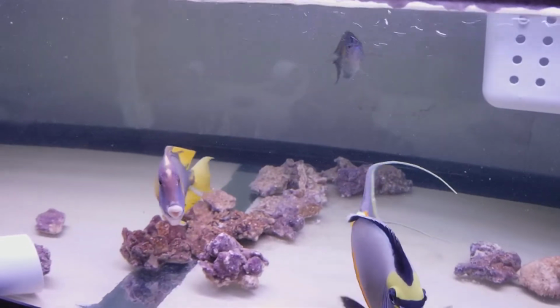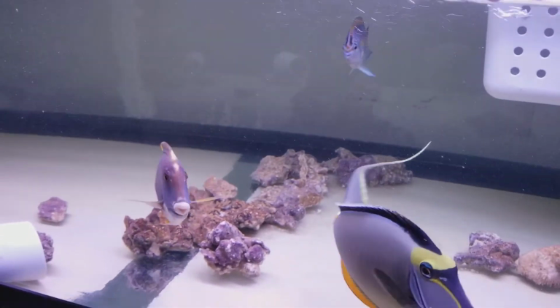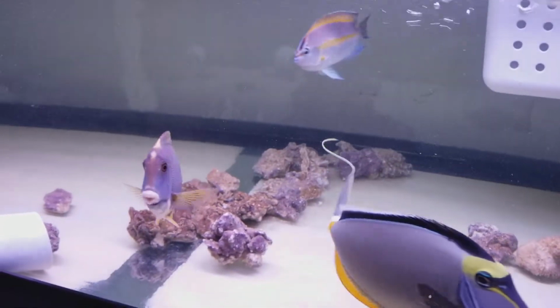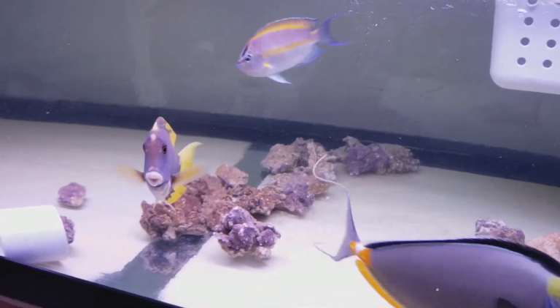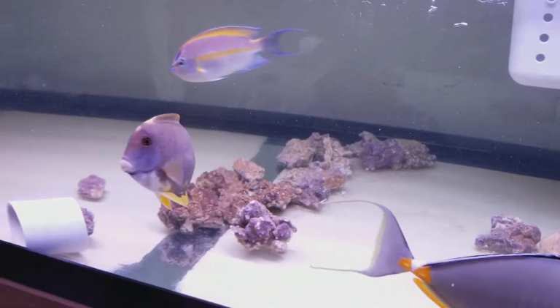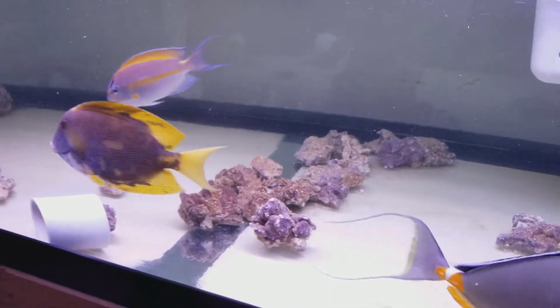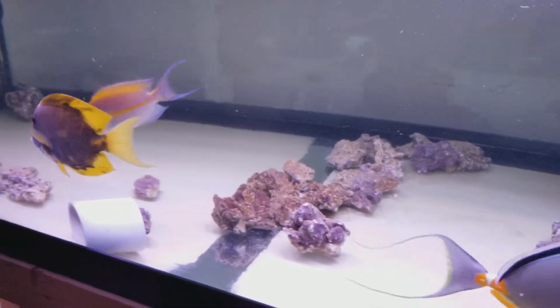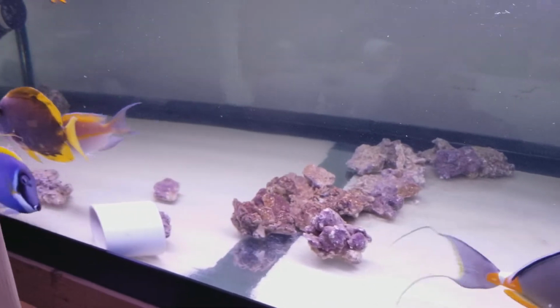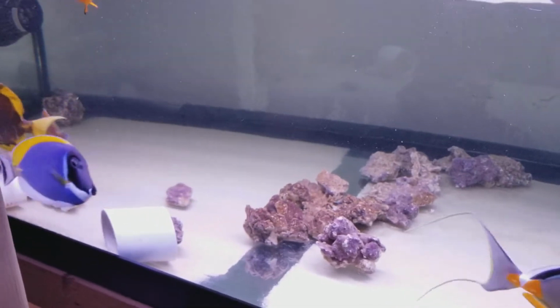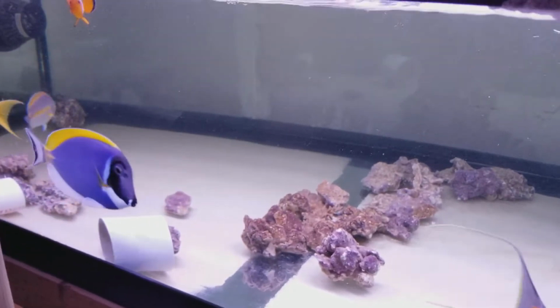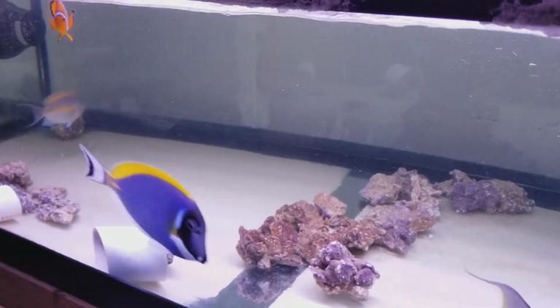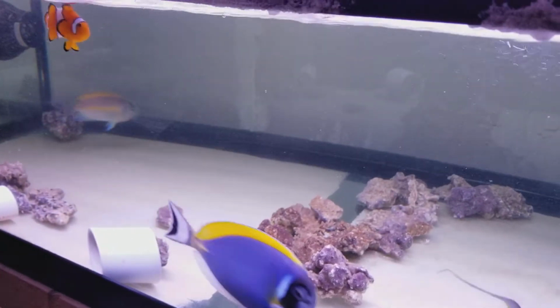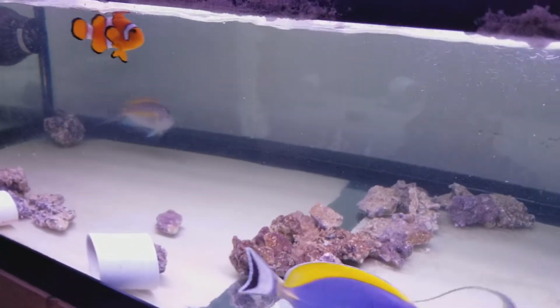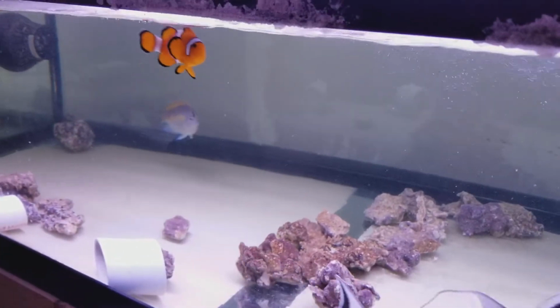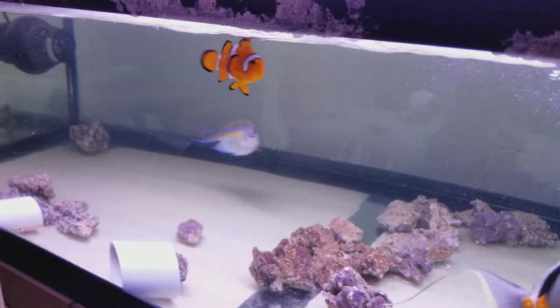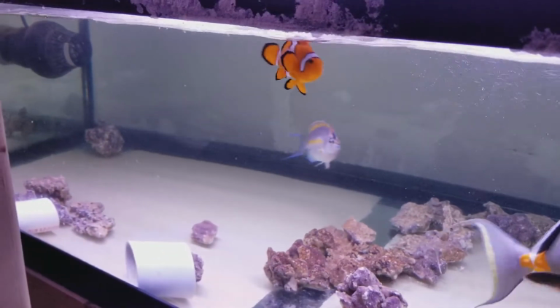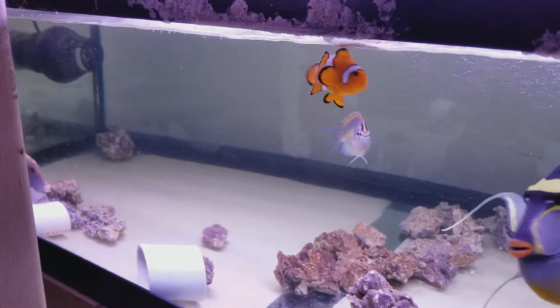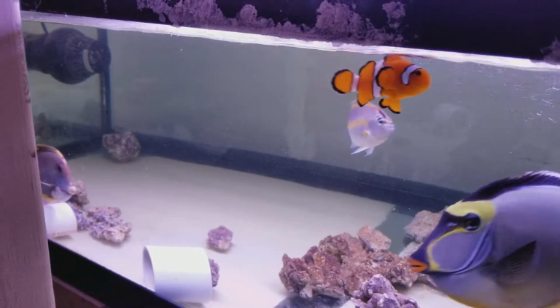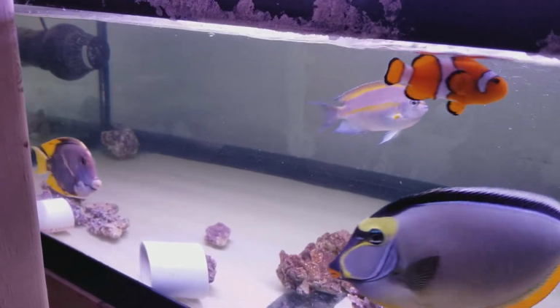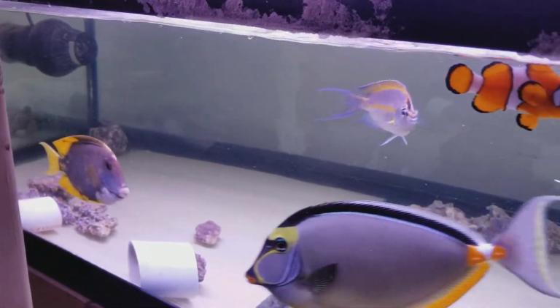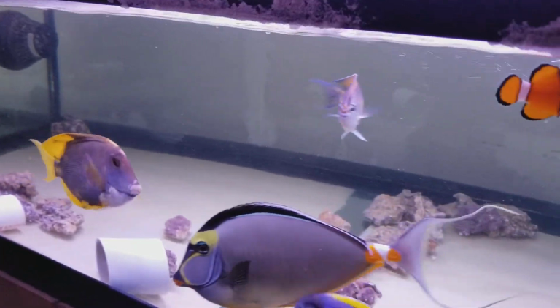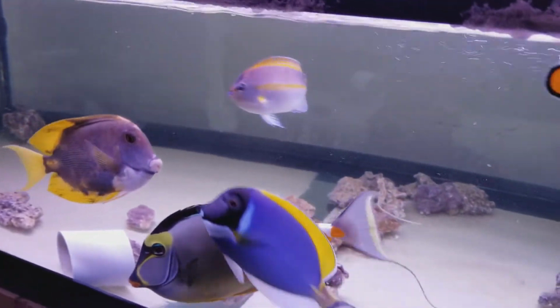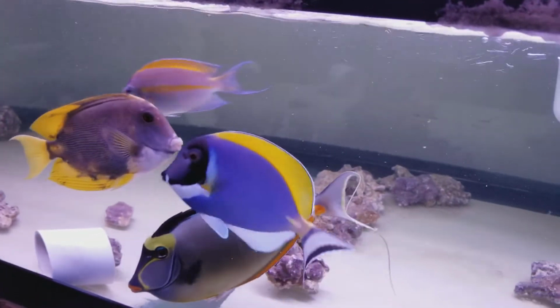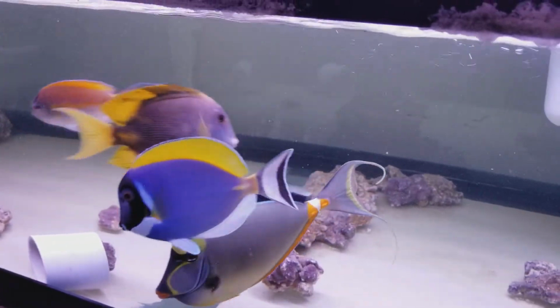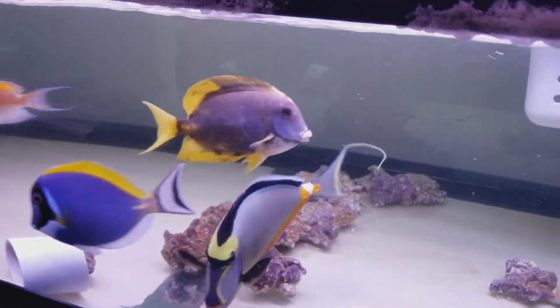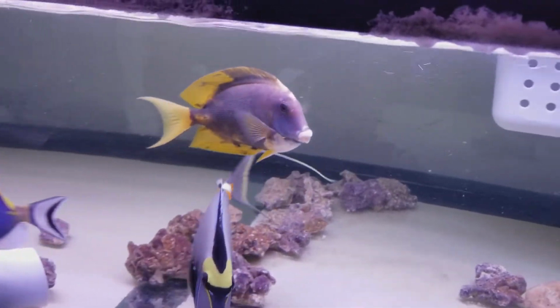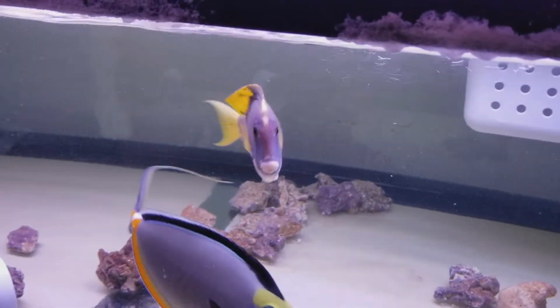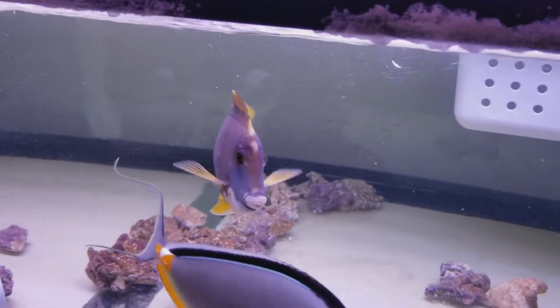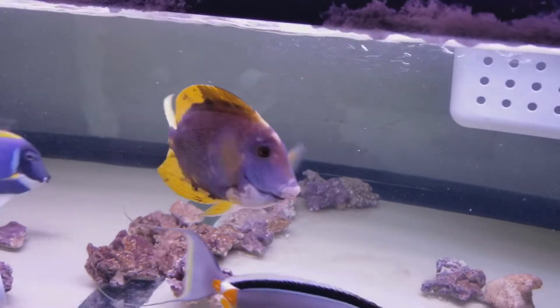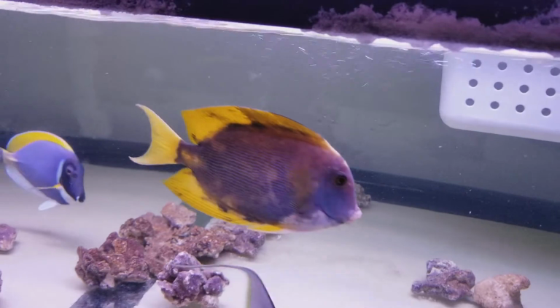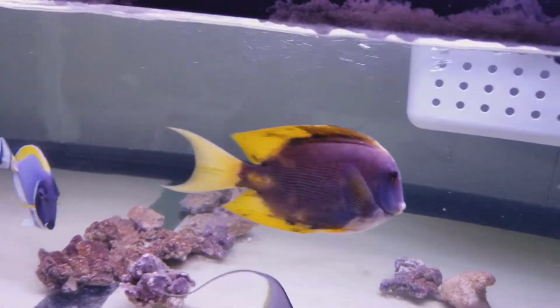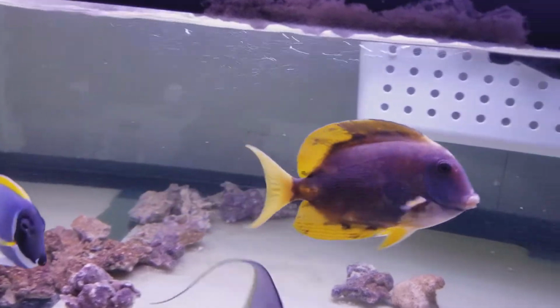It's some kind of bristletooth tang, and obviously with some wicked colors to it. So if you like rare, if you like different — the likelihood of you walking into someone else's tank and seeing this guy is extremely unlikely.